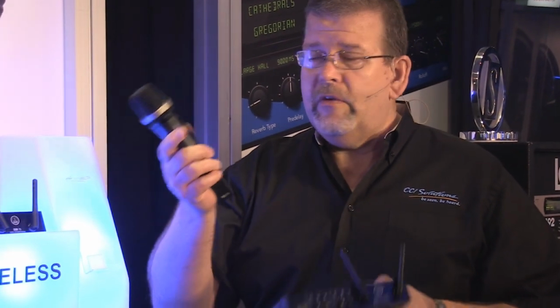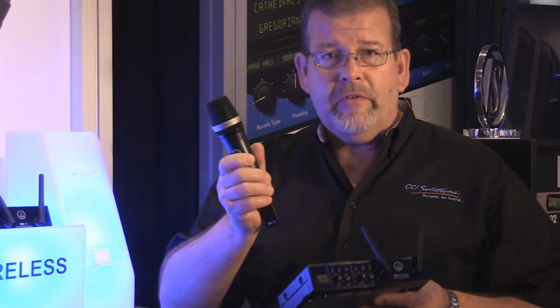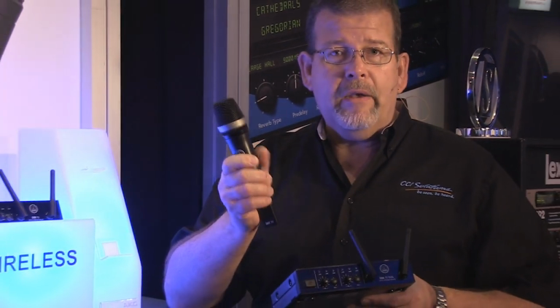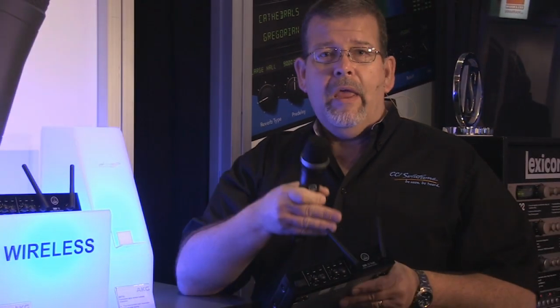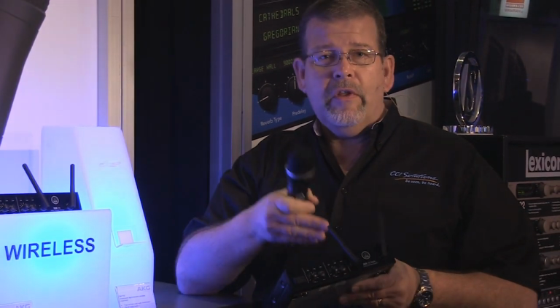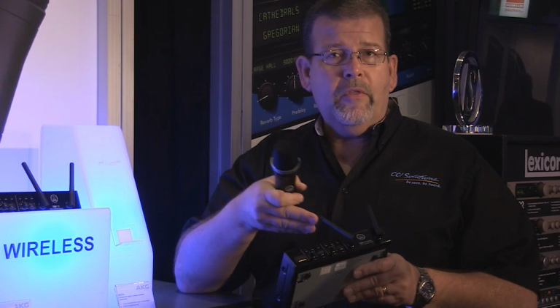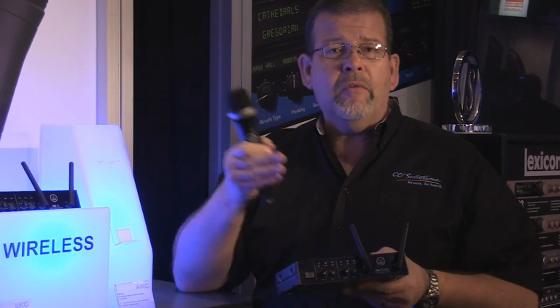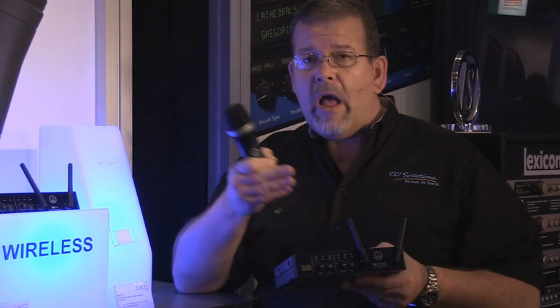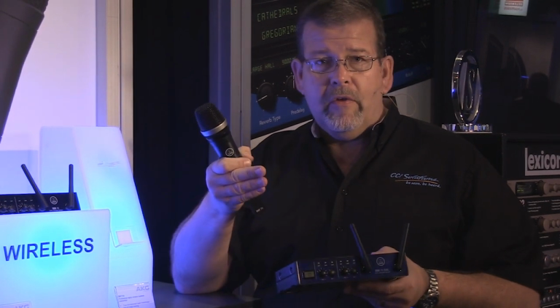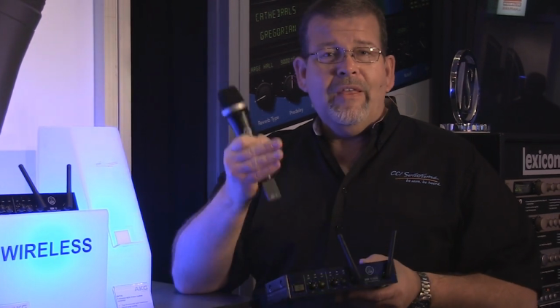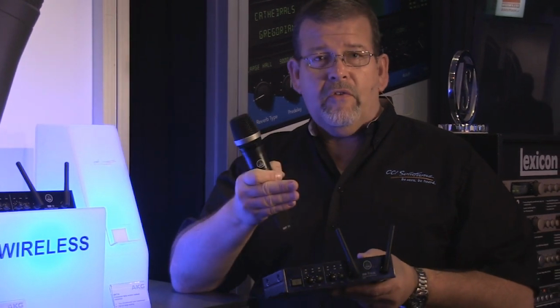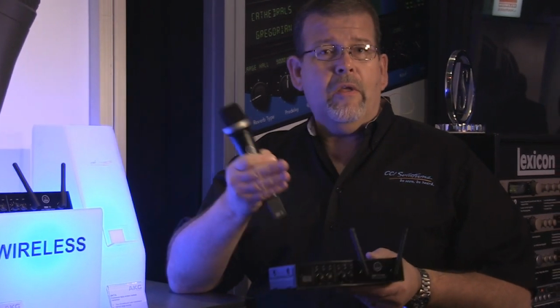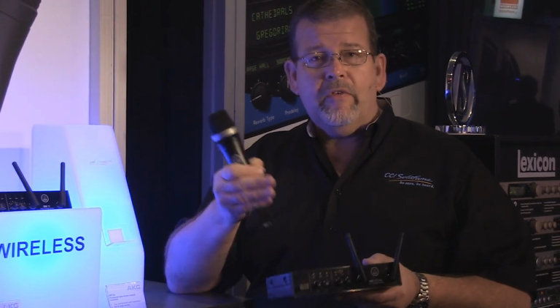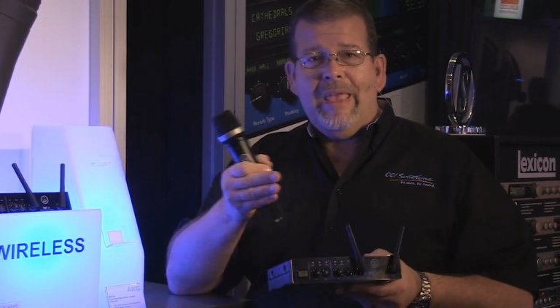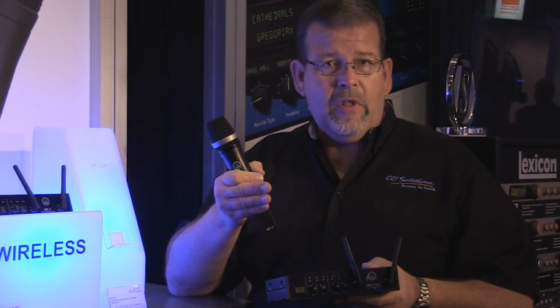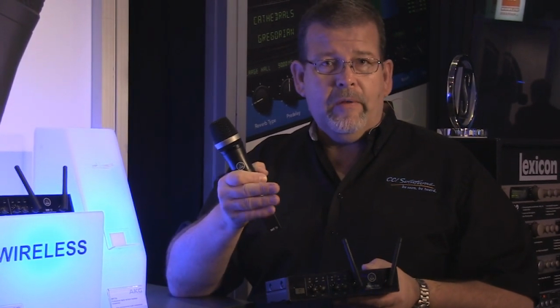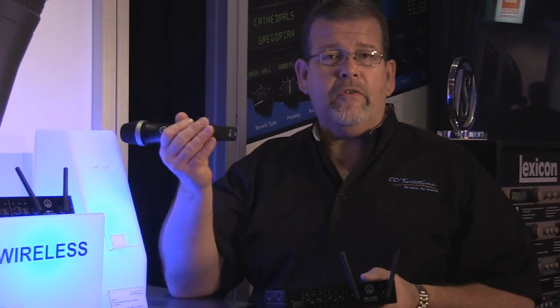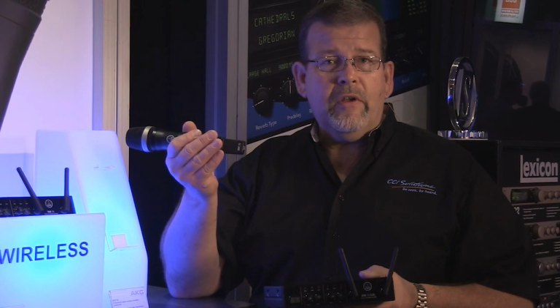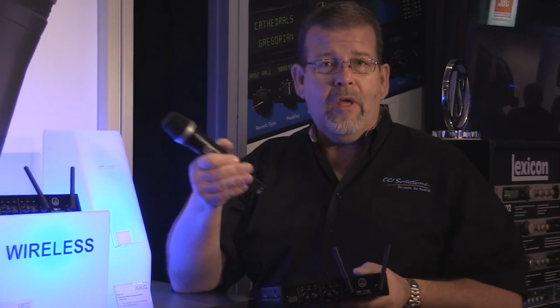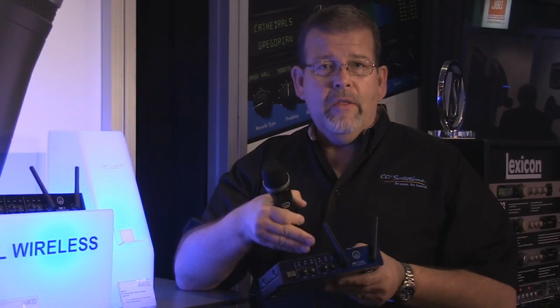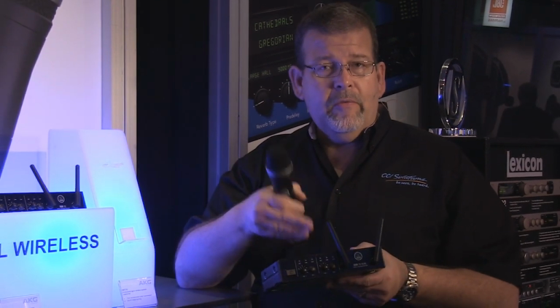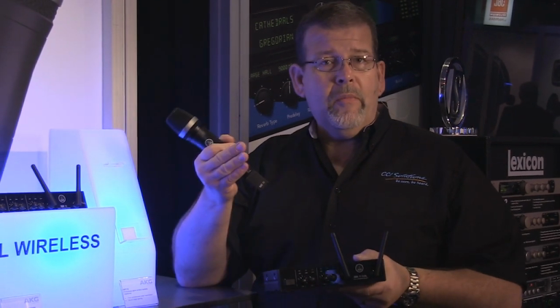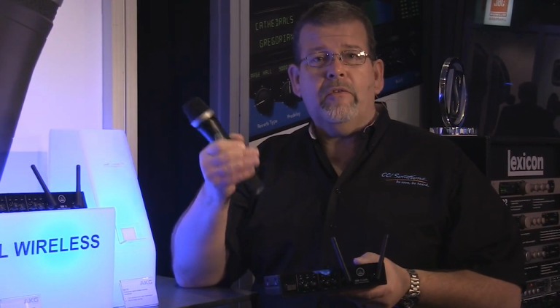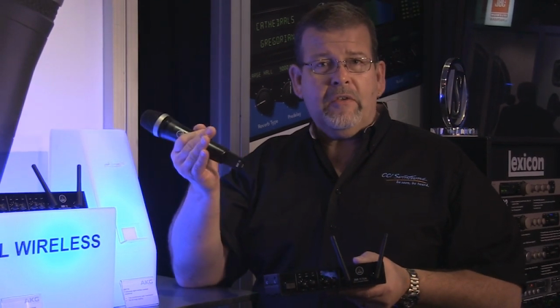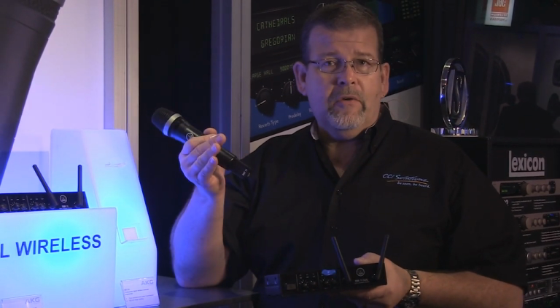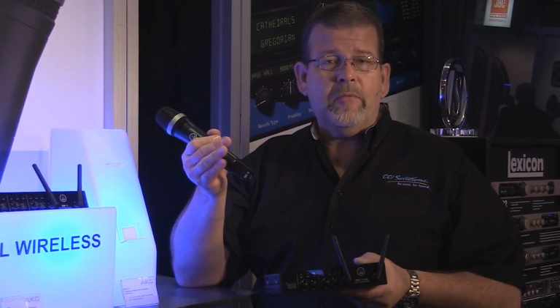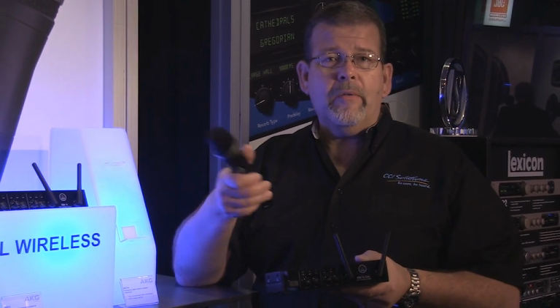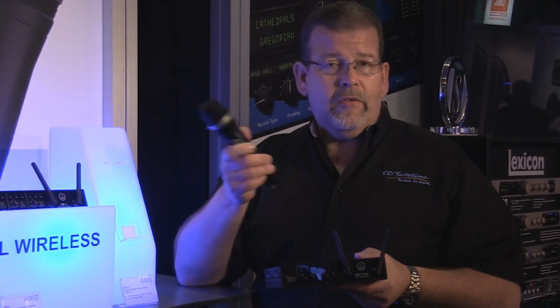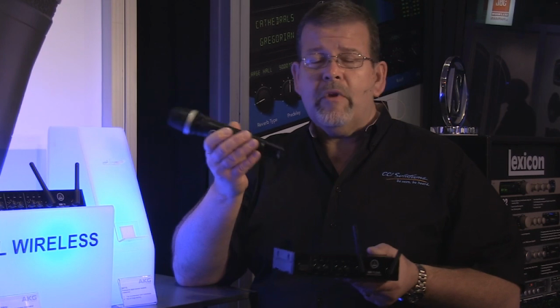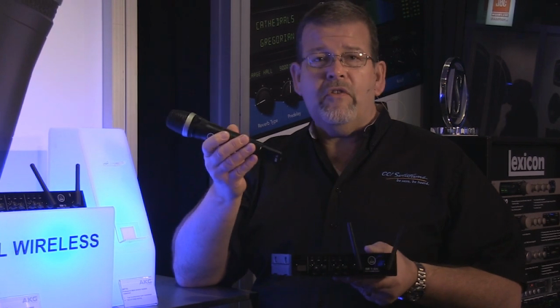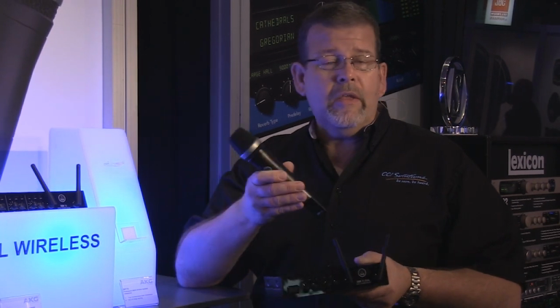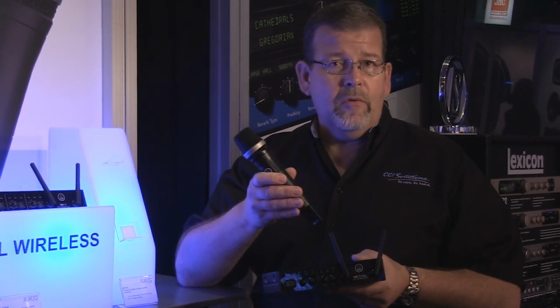I simply press a button and the transmitter and the receiver talk to each other, set a channel, agree on a channel, and it's locked in. If I shut the transmitter off, the receiver remembers that, so the next time I turn the transmitter on, that same transmitting channel is used.